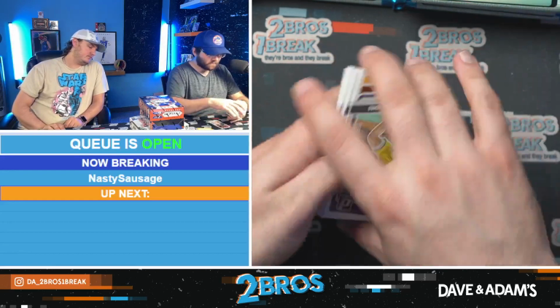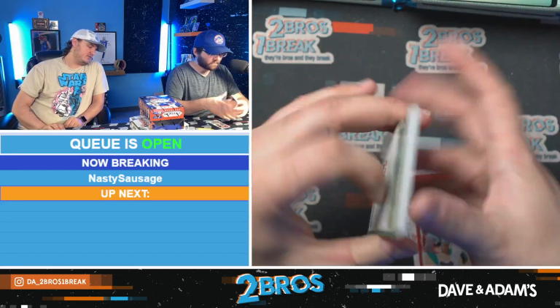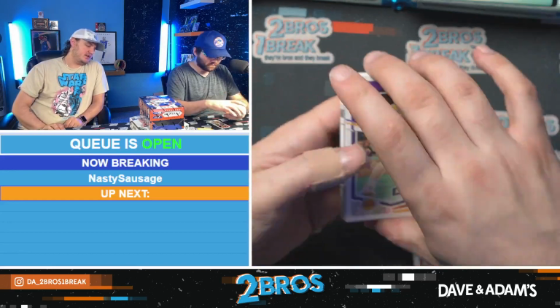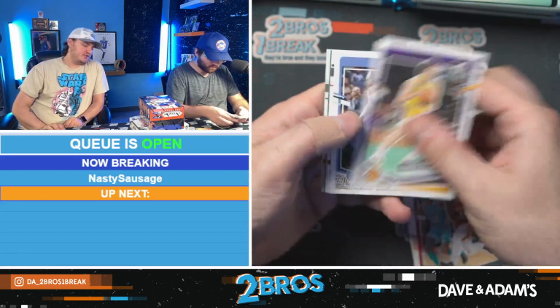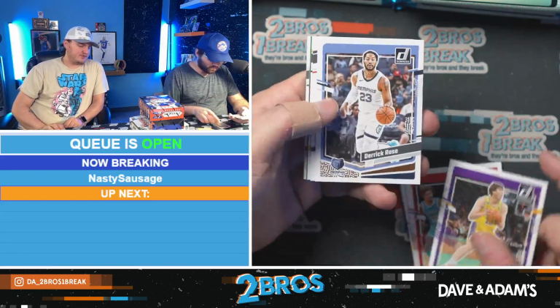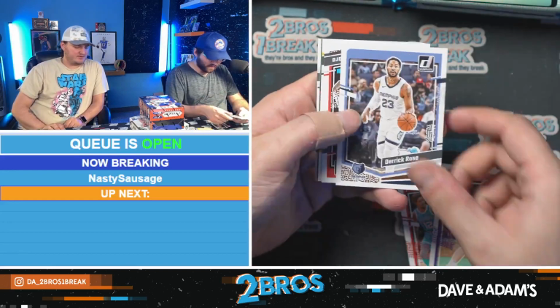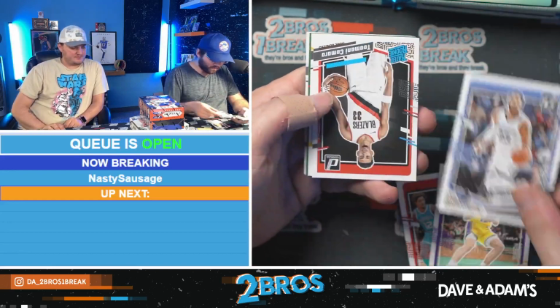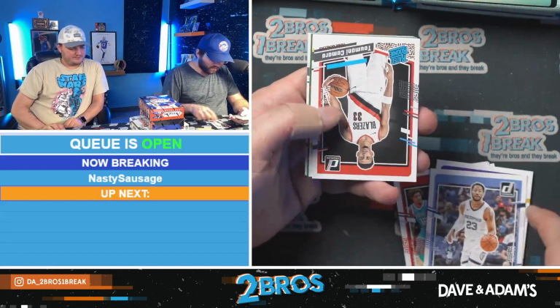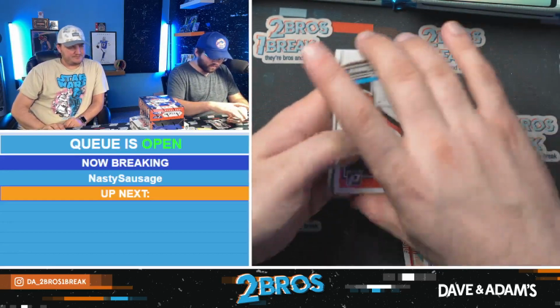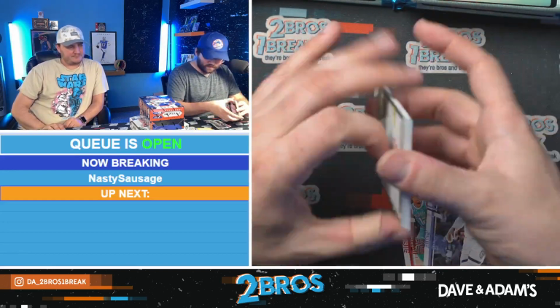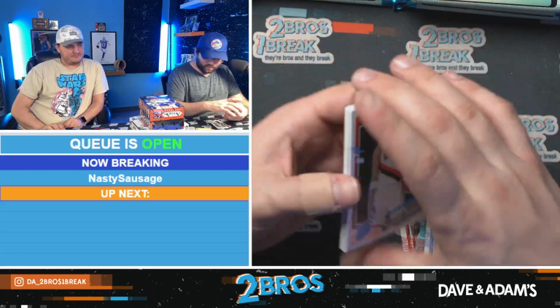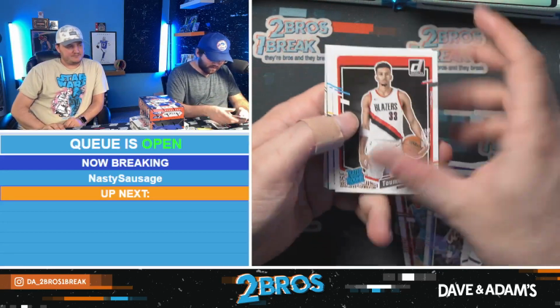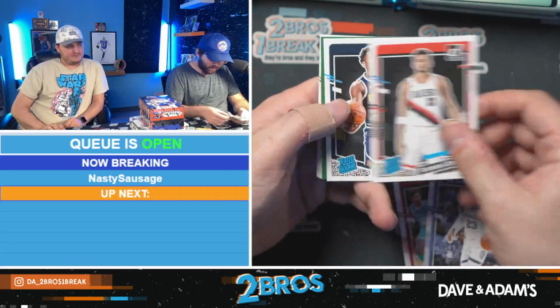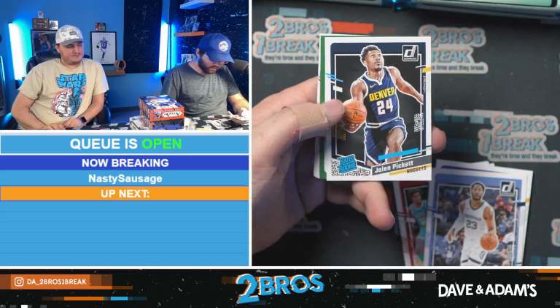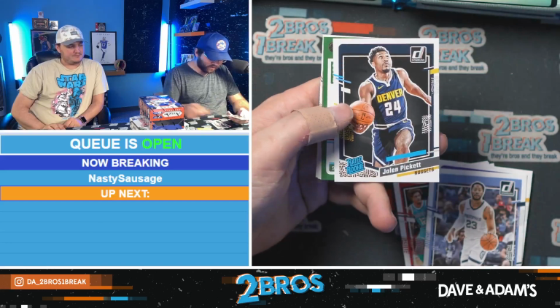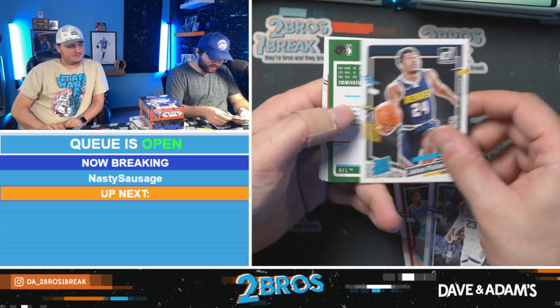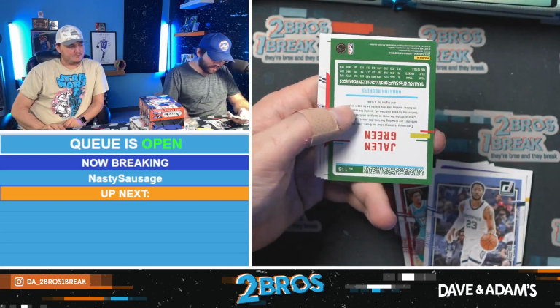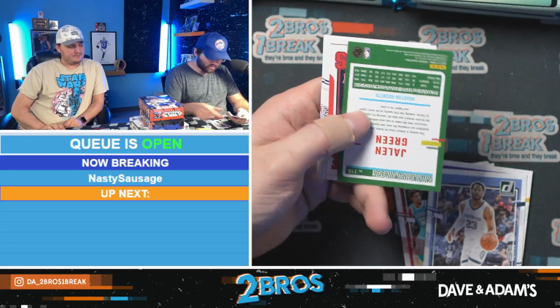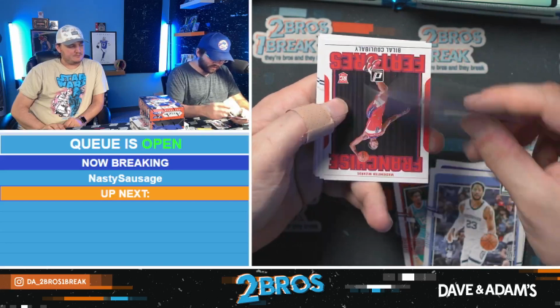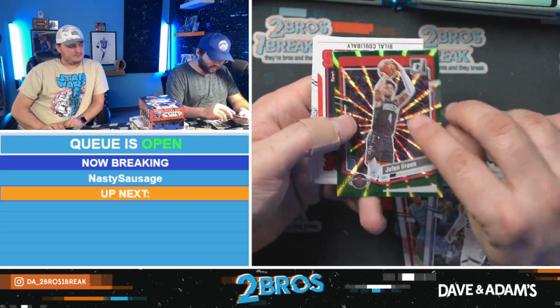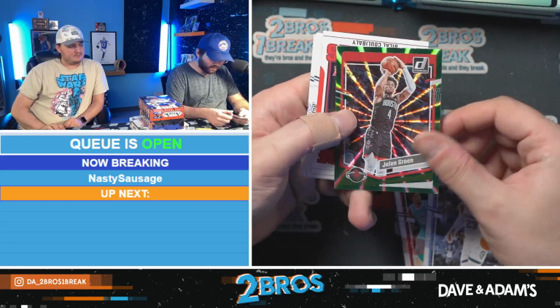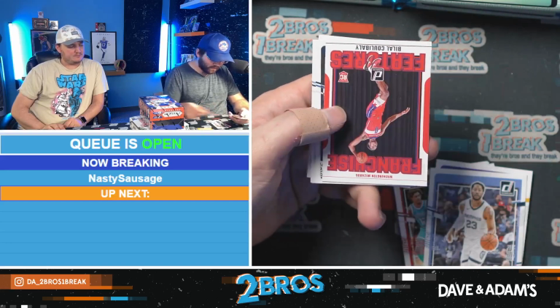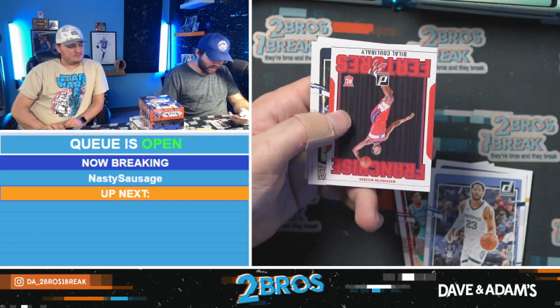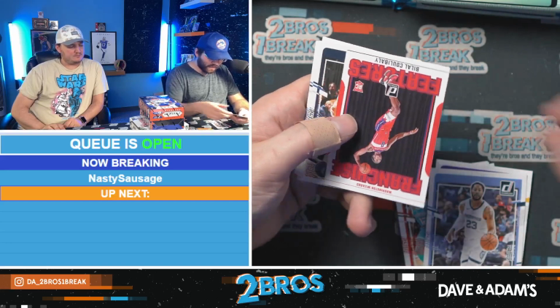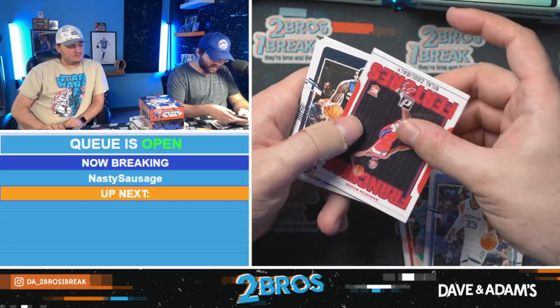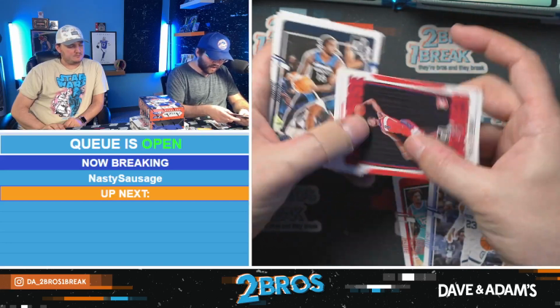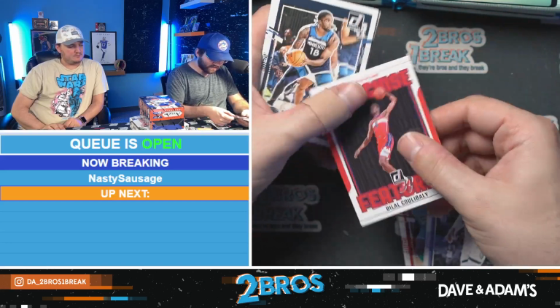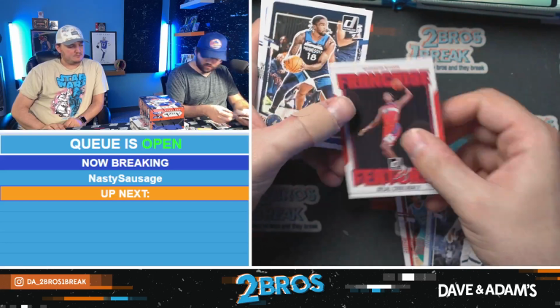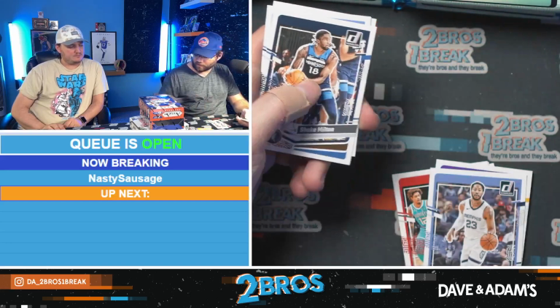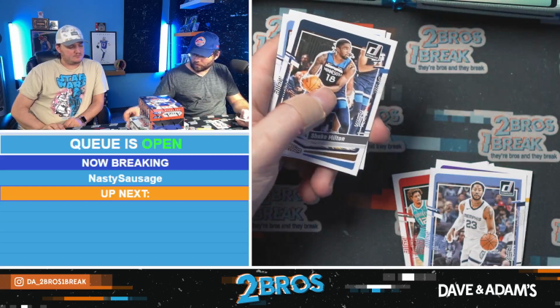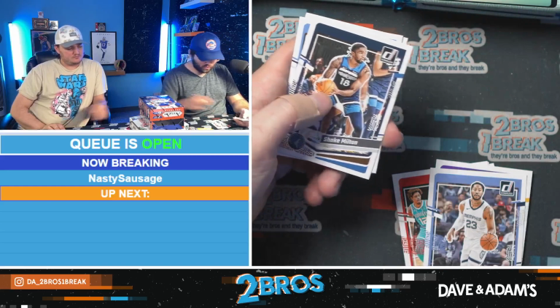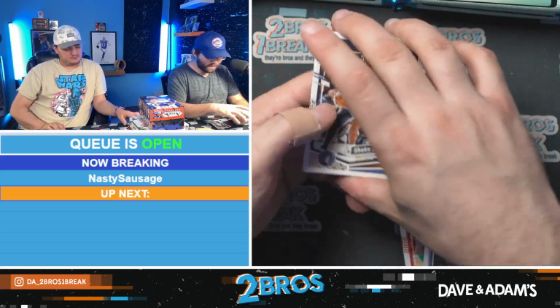Last year's Donruss — we have a Toumani Camara rated rookie, Jaylen Pickett, Jaylen Green, and a Franchise Features Bilal Coulibaly.